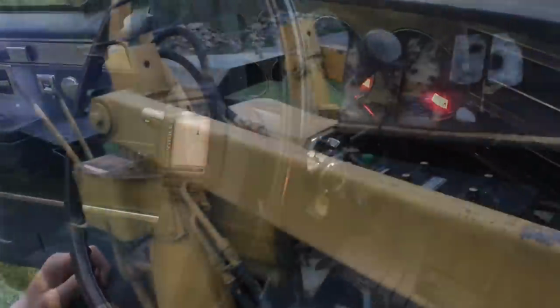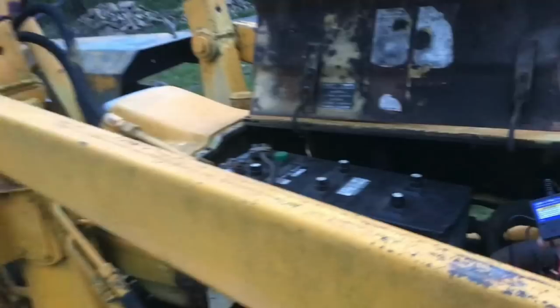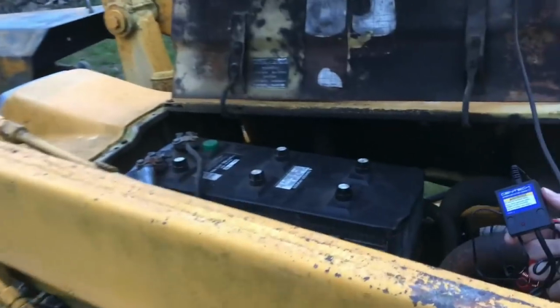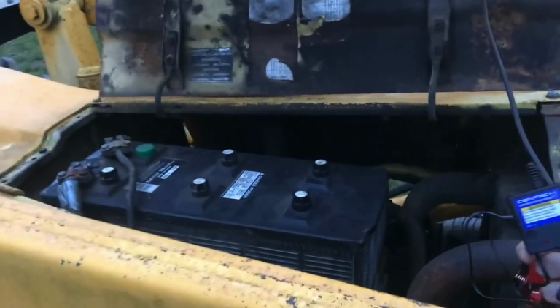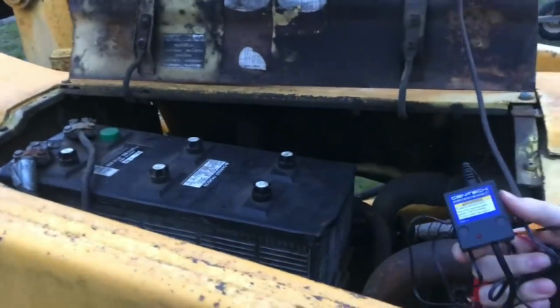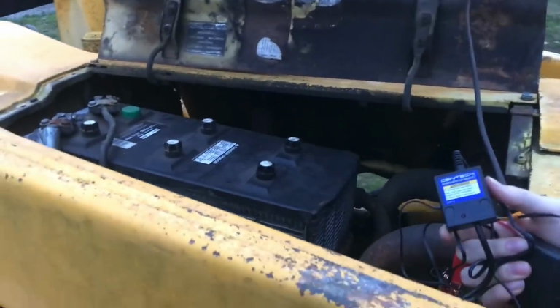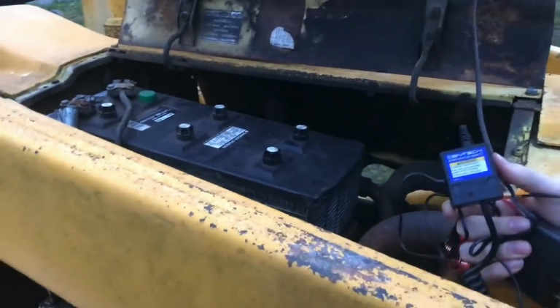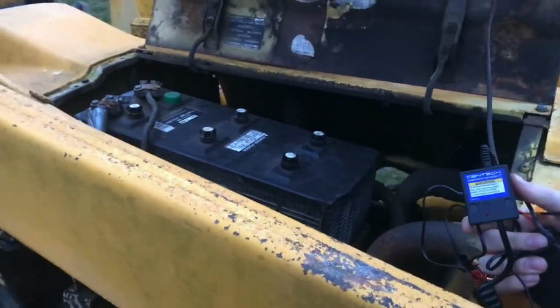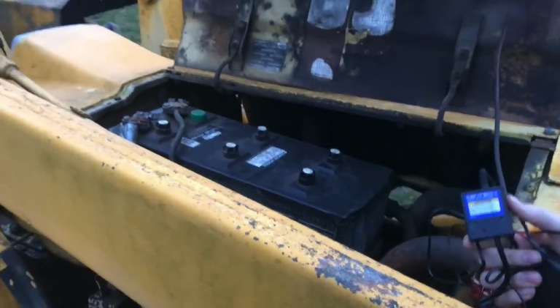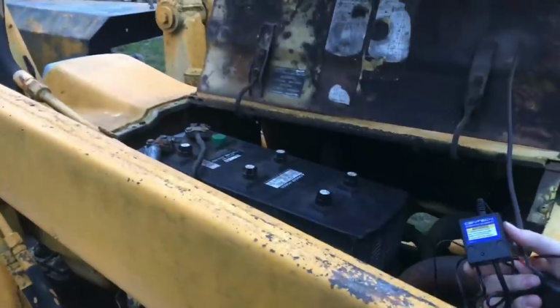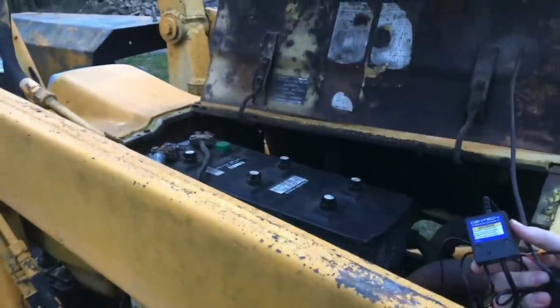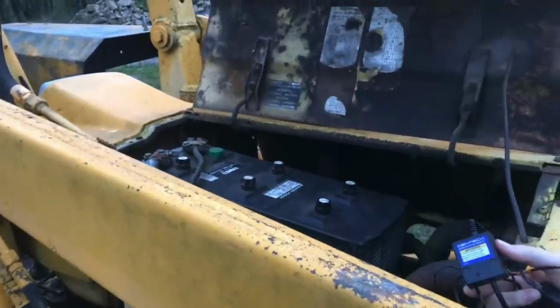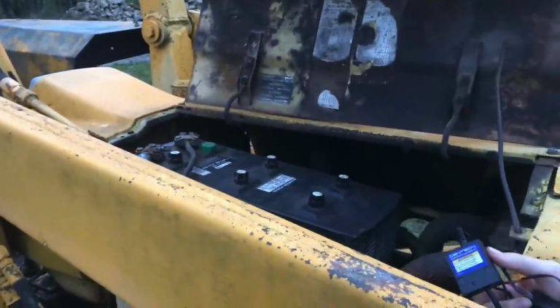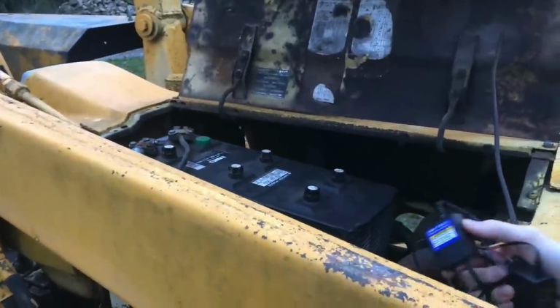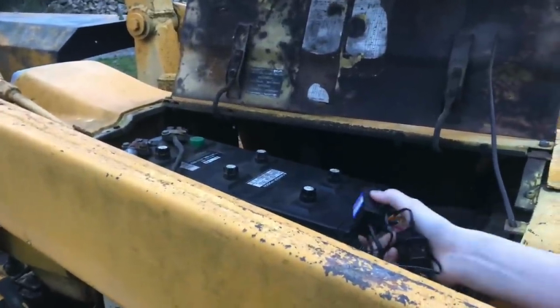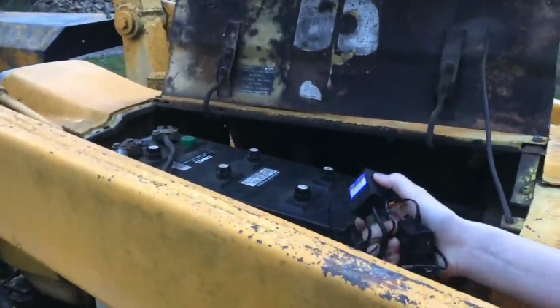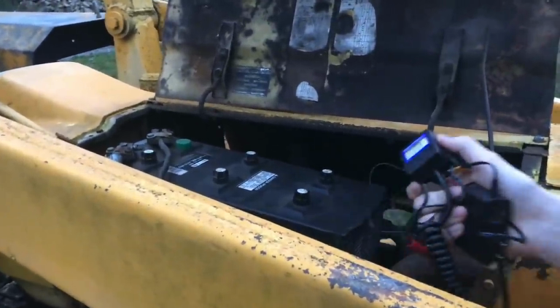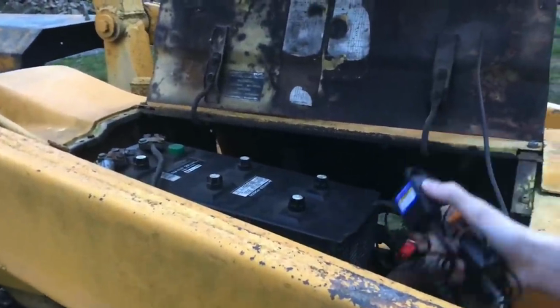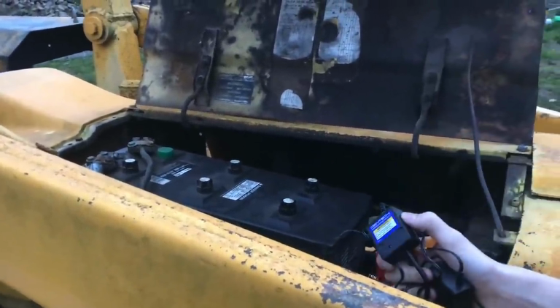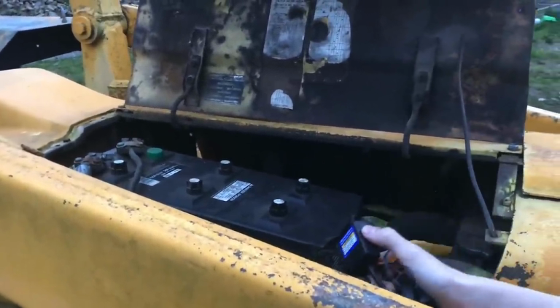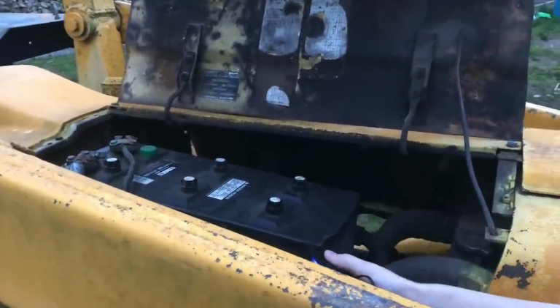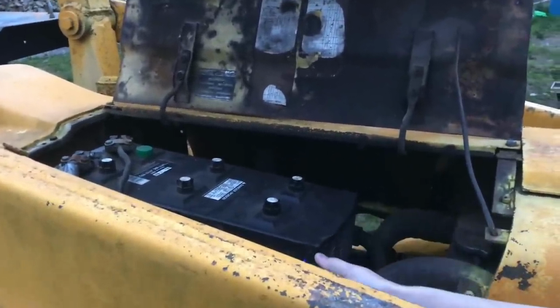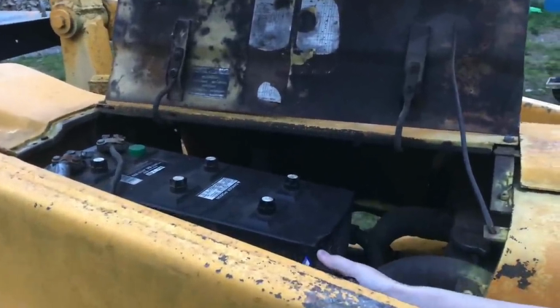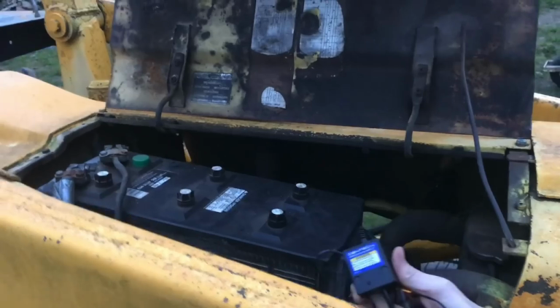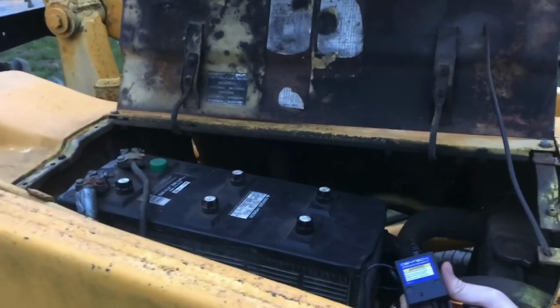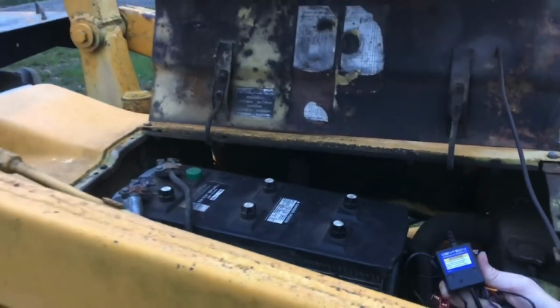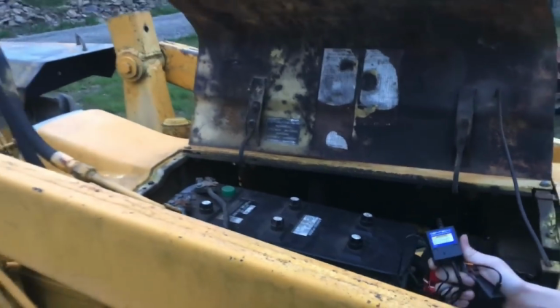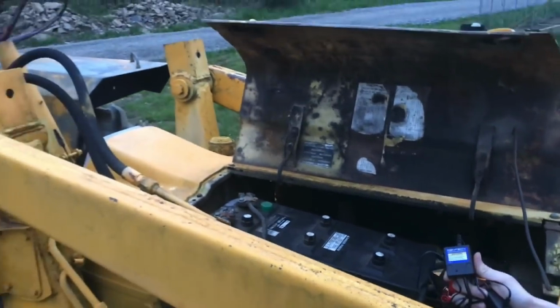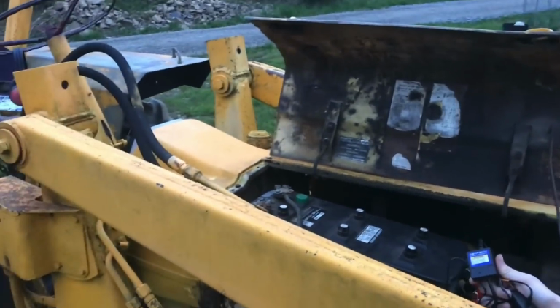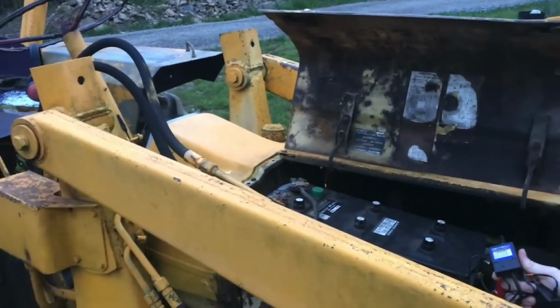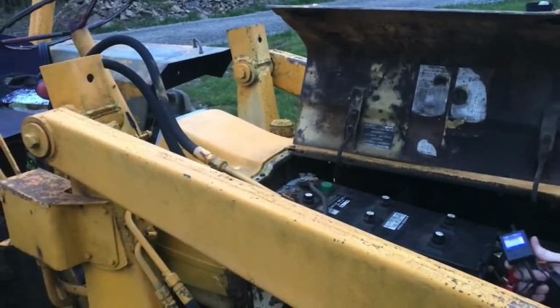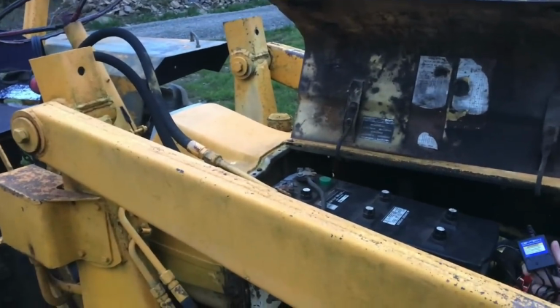This battery on the tractor was completely dead, so we took this, hooked it up, and charged it for about three days. Now this battery starts up great, and it's quite impressive. I mean, as you can see, this is a large battery, so I'm impressed that something this small can charge the whole battery.